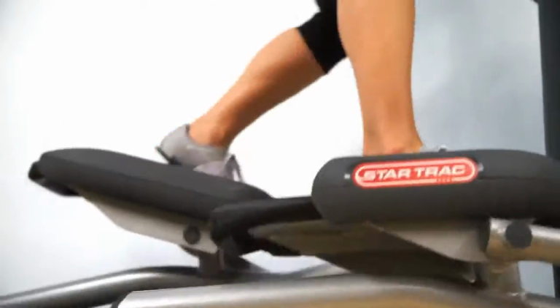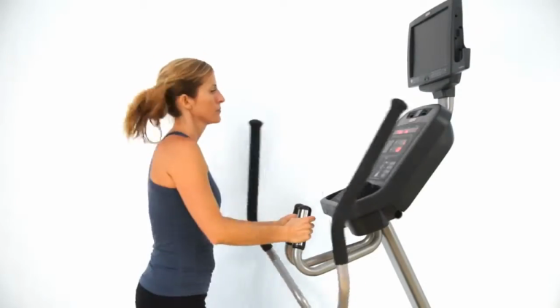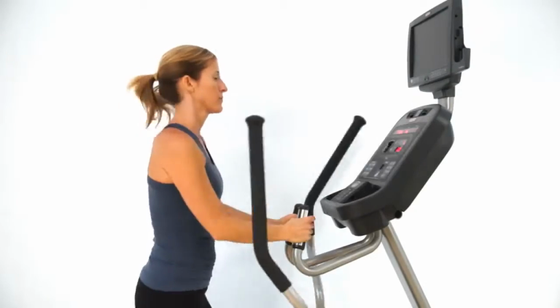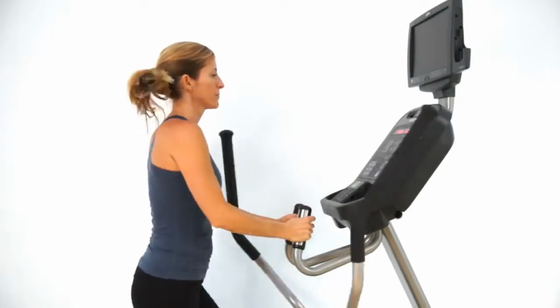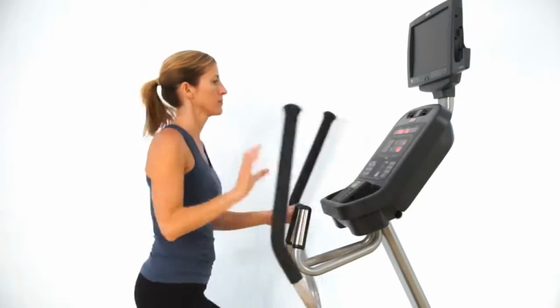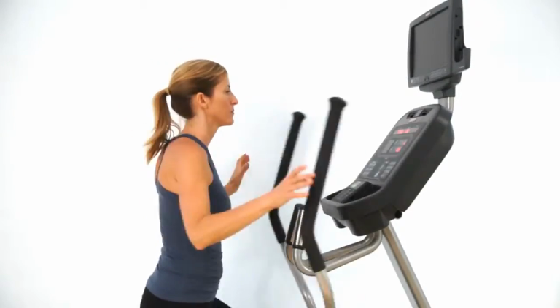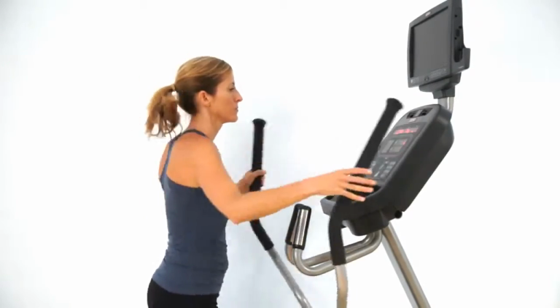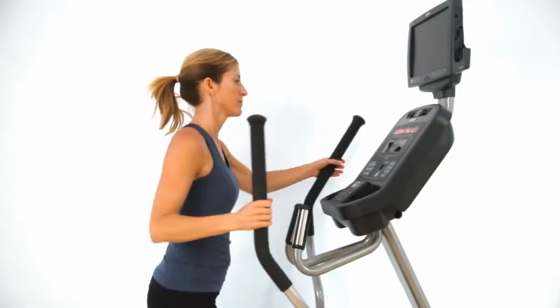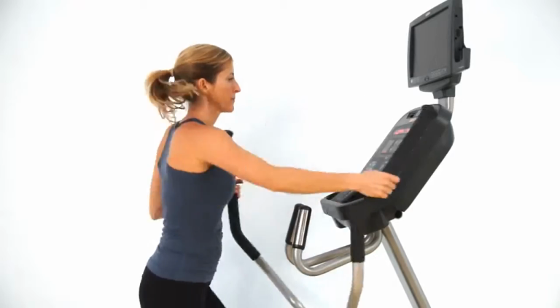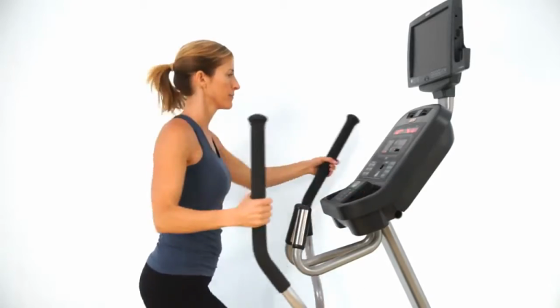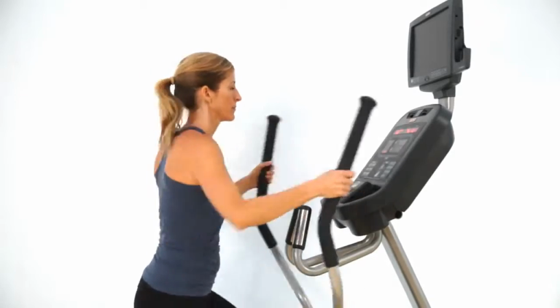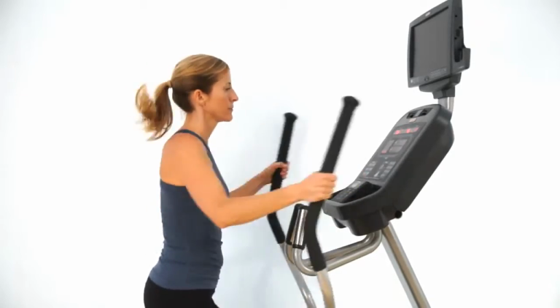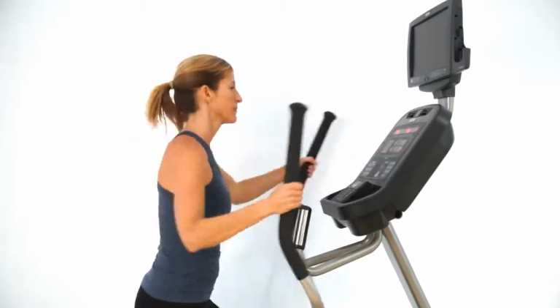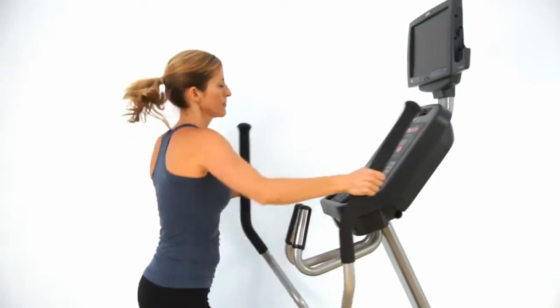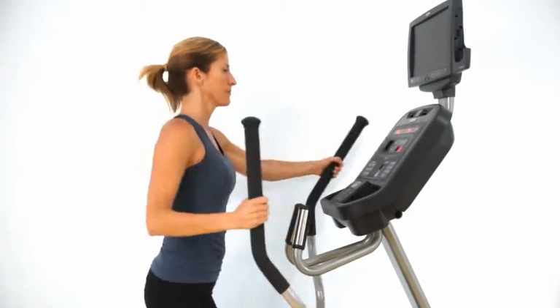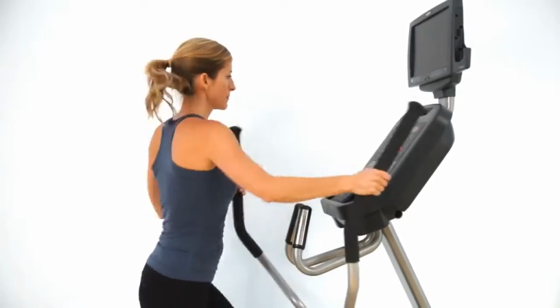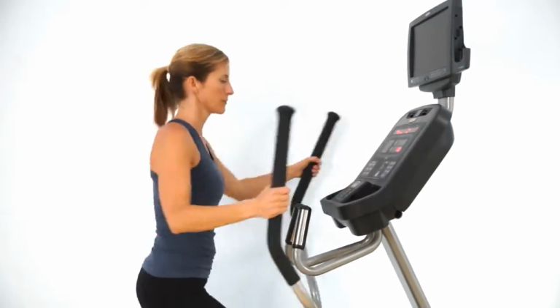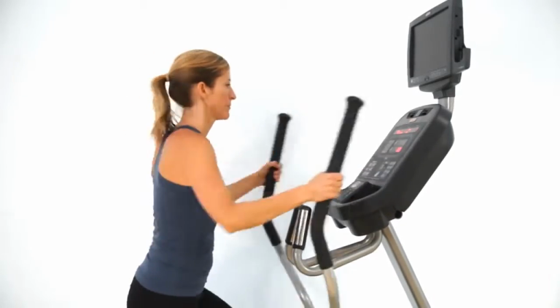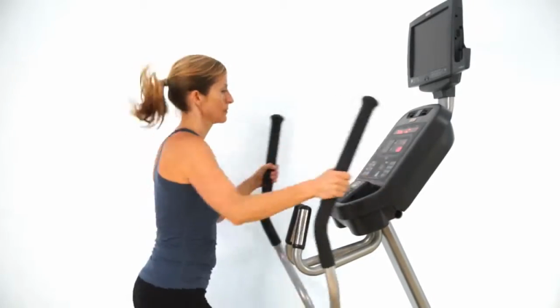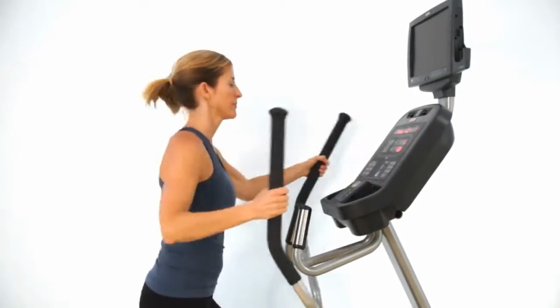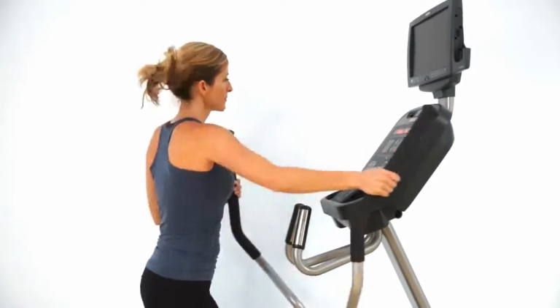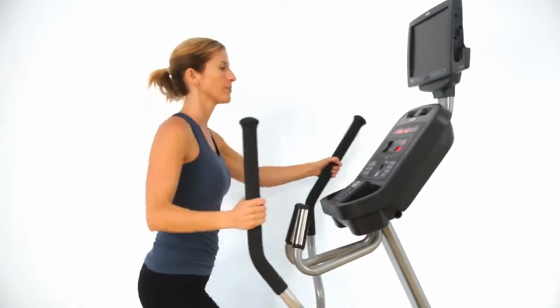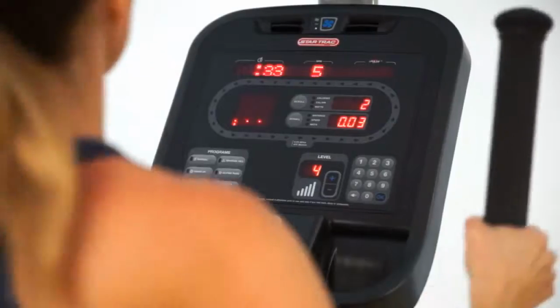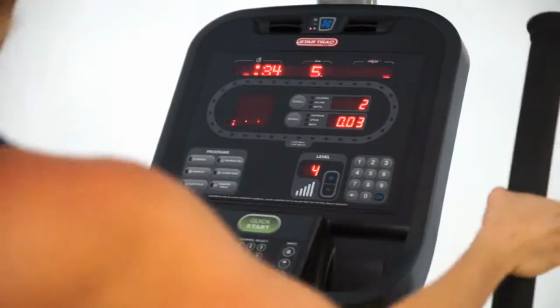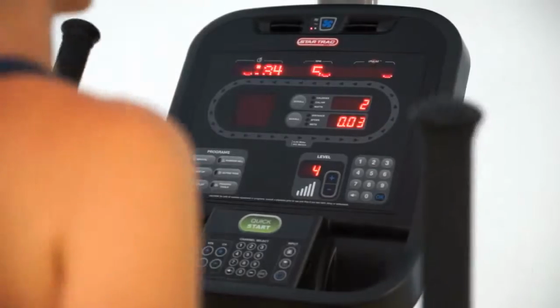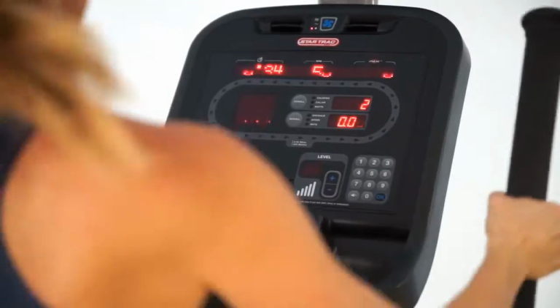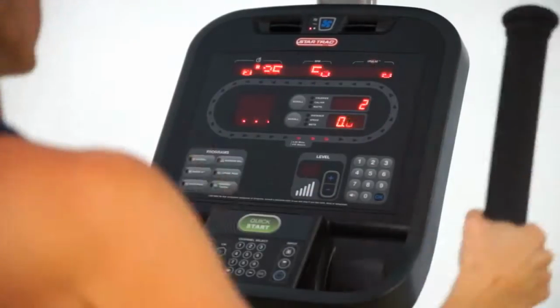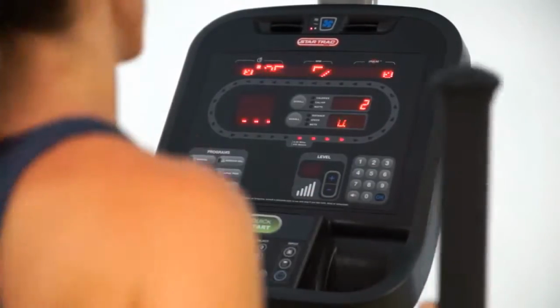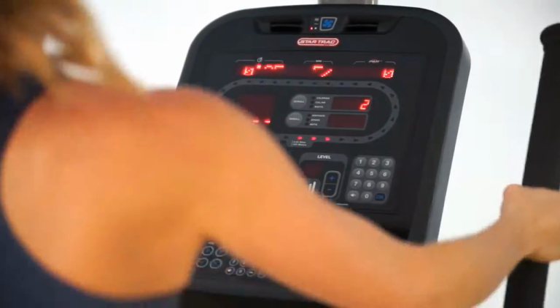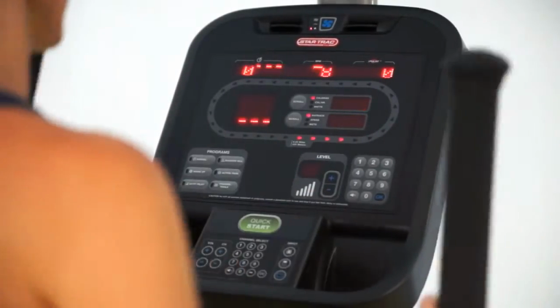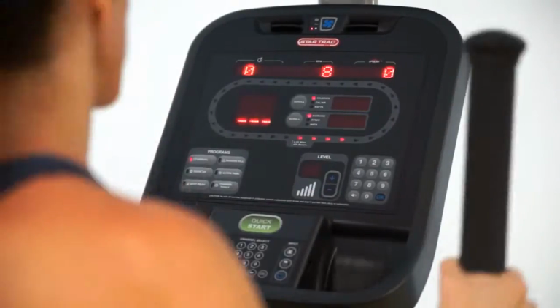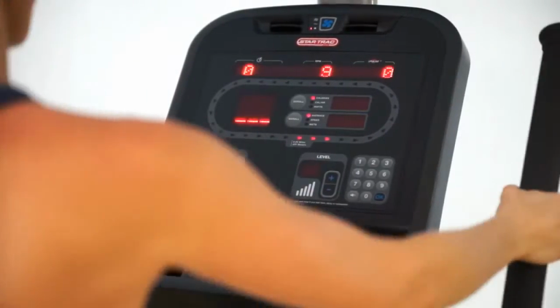As you step up onto the unit you've got a very simple intuitive display. There's plenty of room for your water bottle holder, your cell phone, your iPad, and any other products you'd like to carry while you're working out.